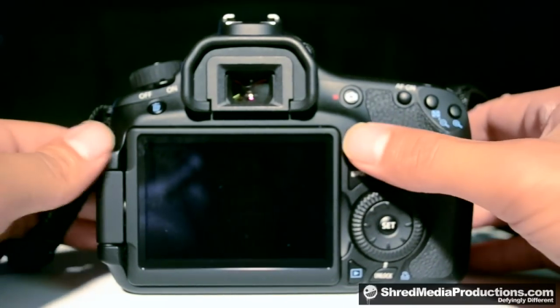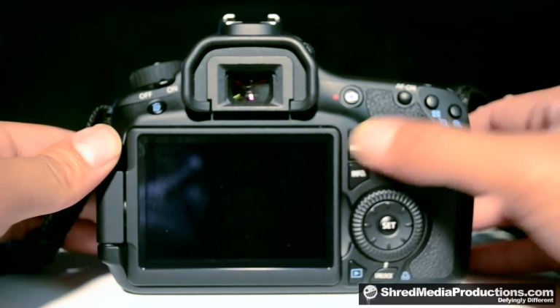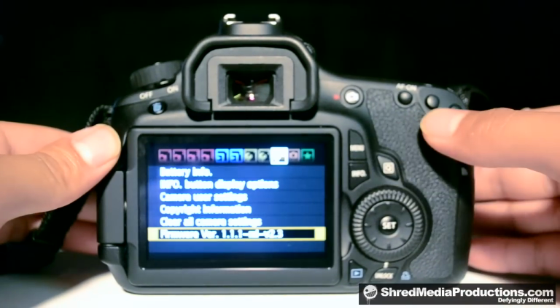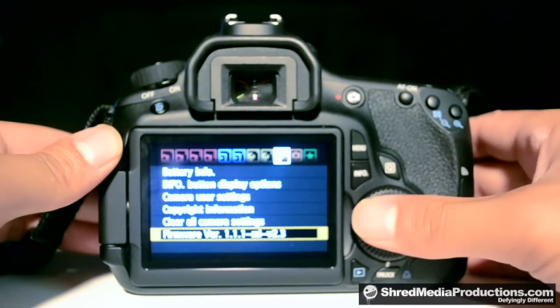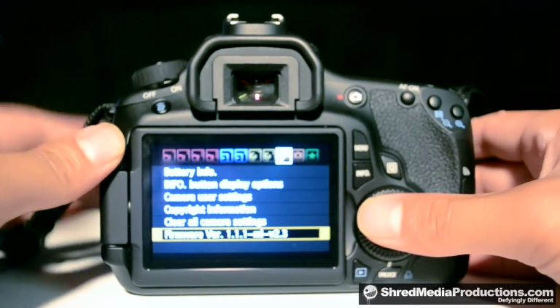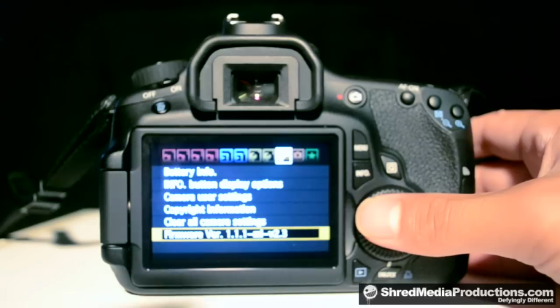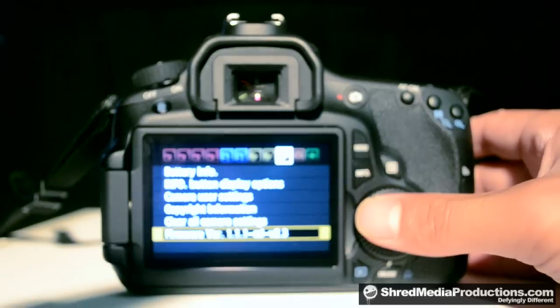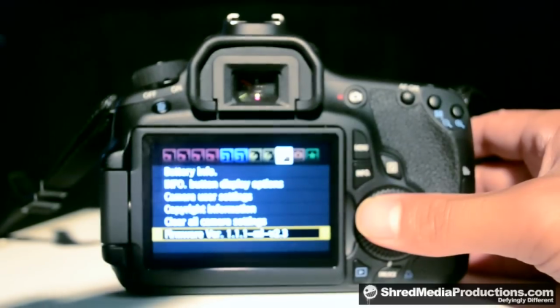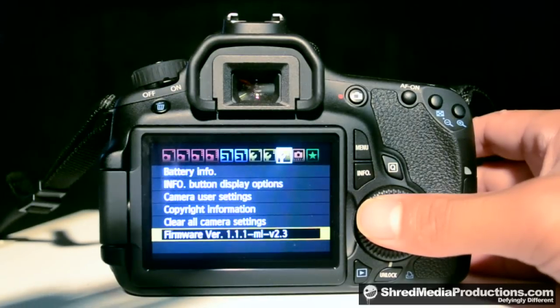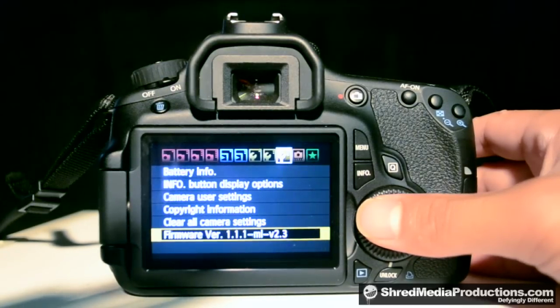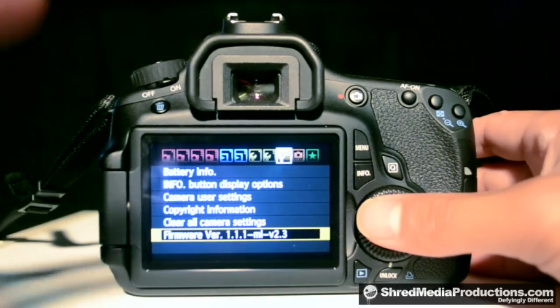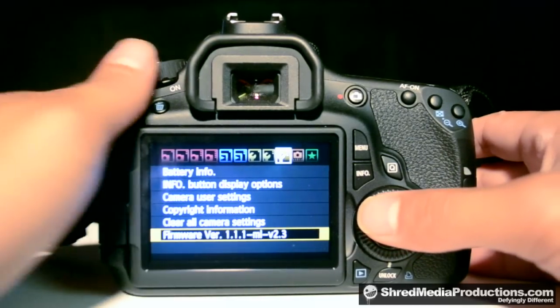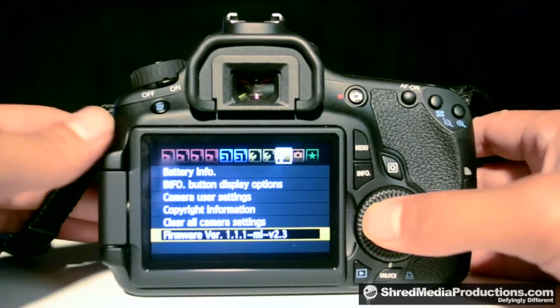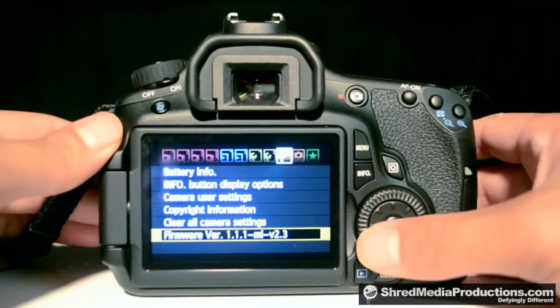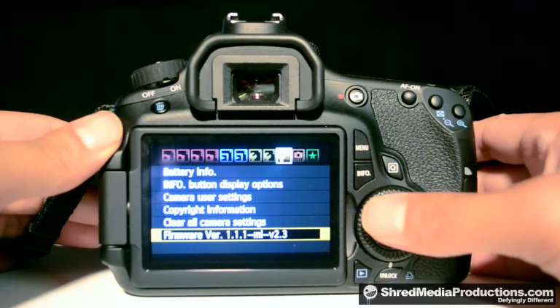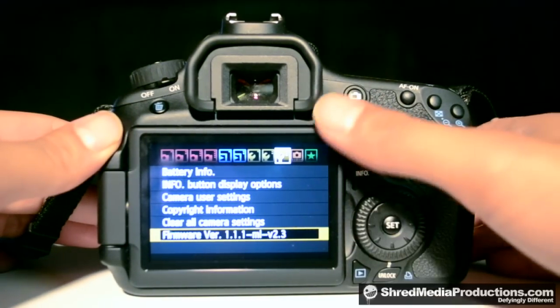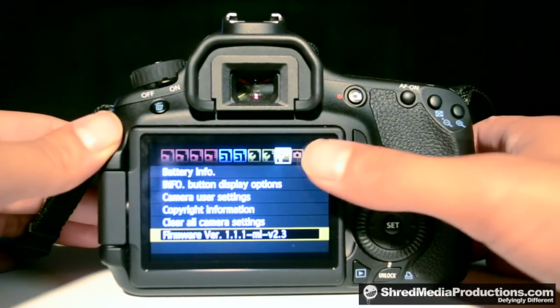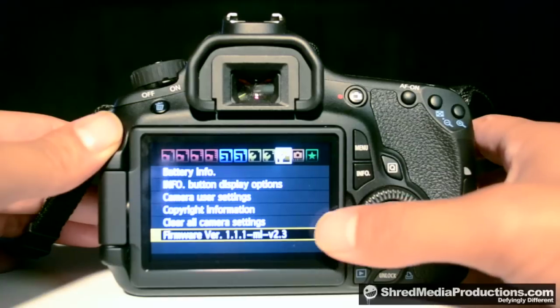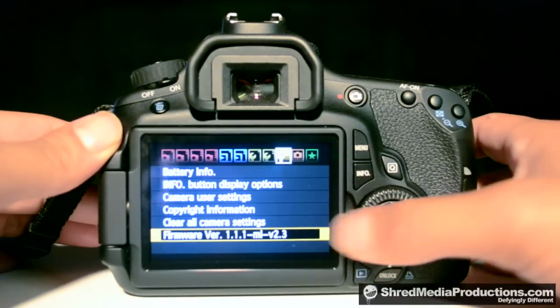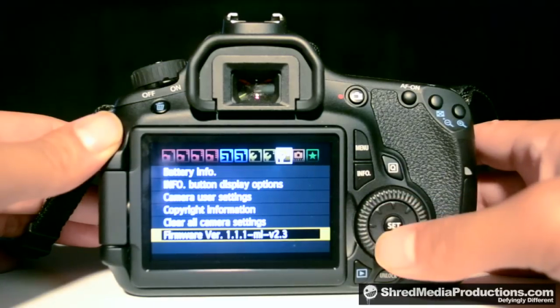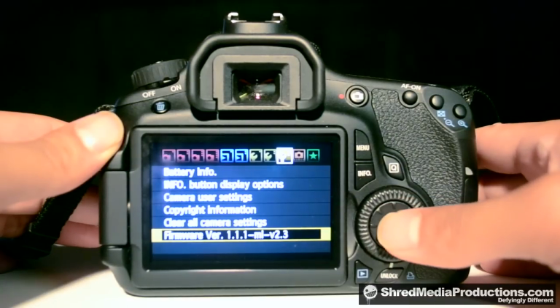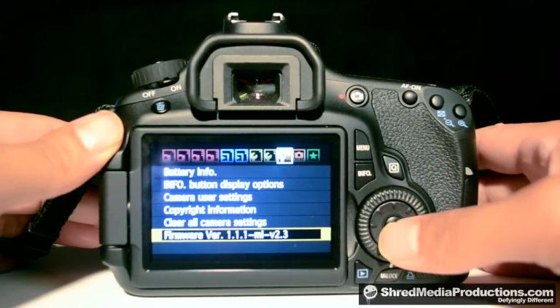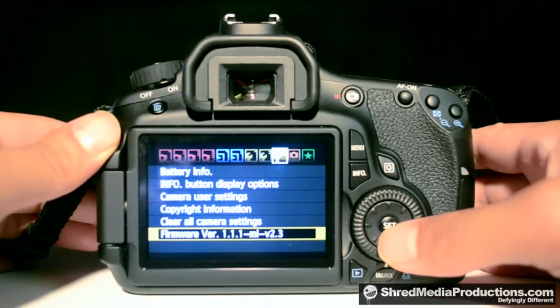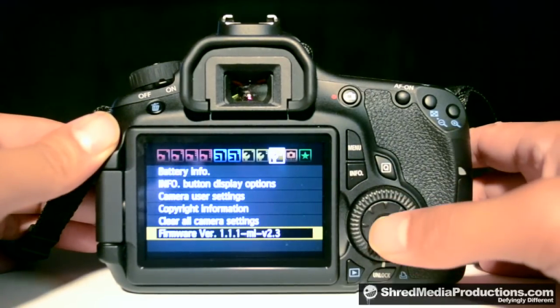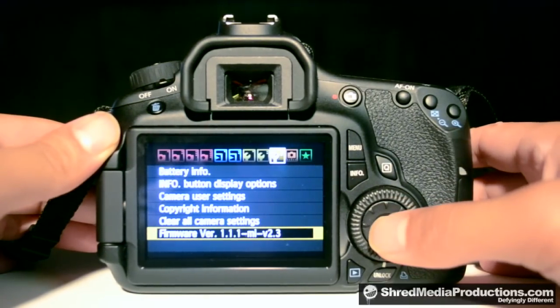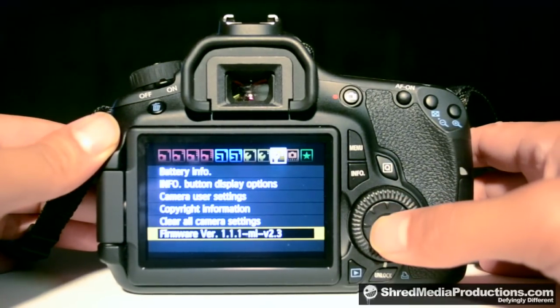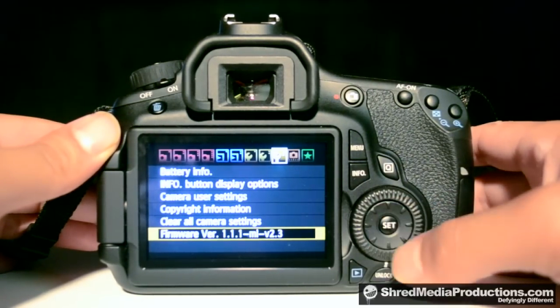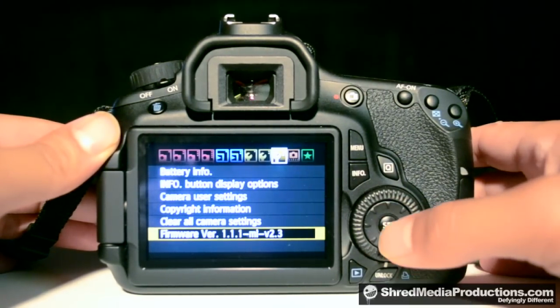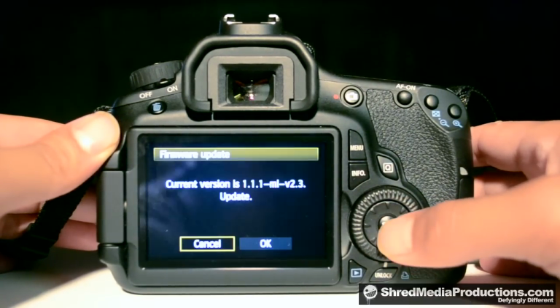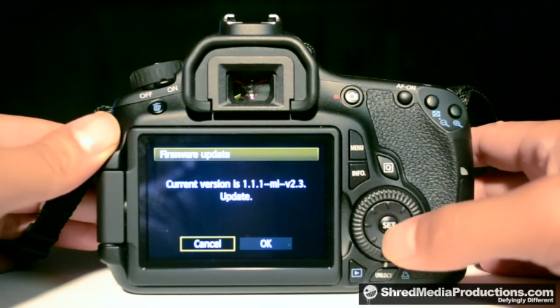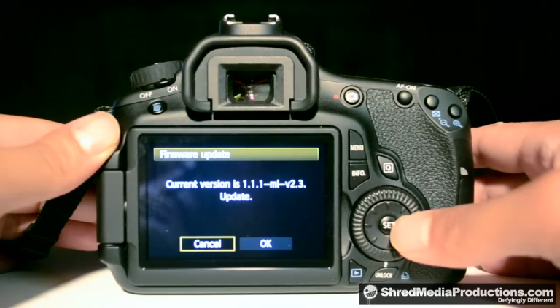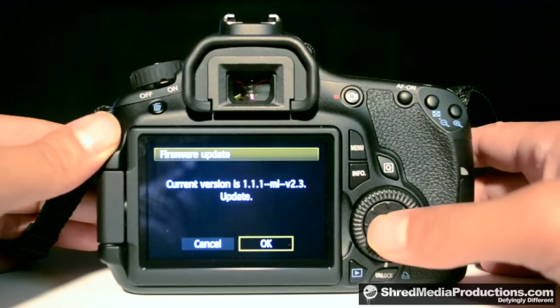Press the menu button, then go to the third wrench, and go down to the firmware version and select it — press set, press ok.